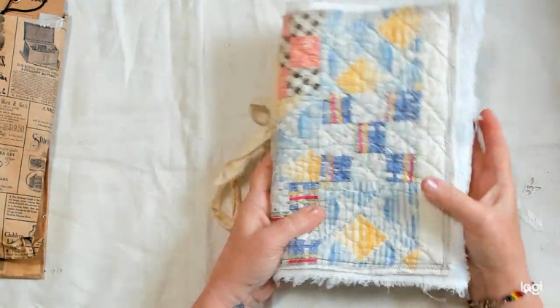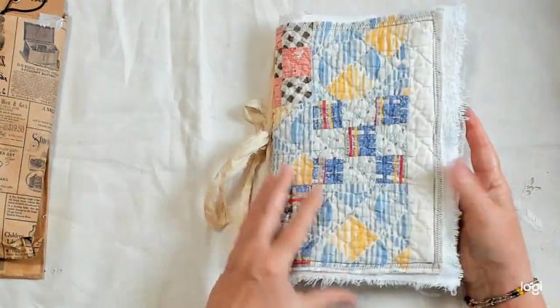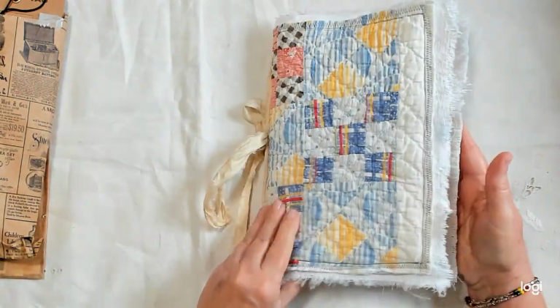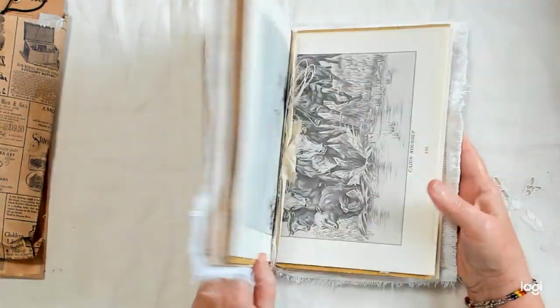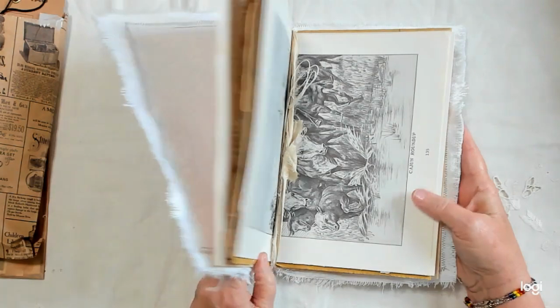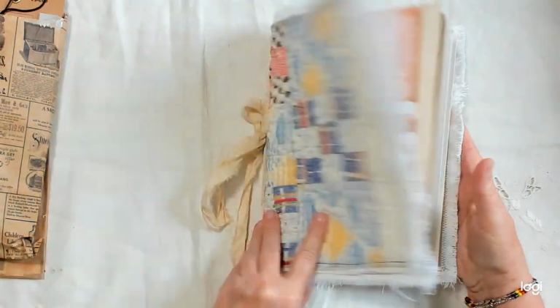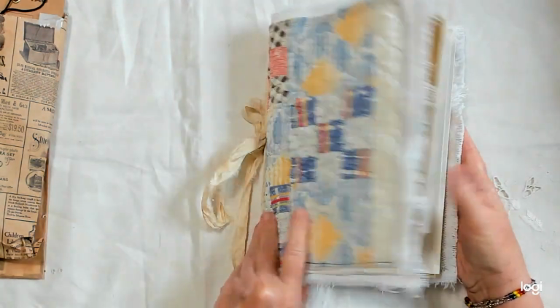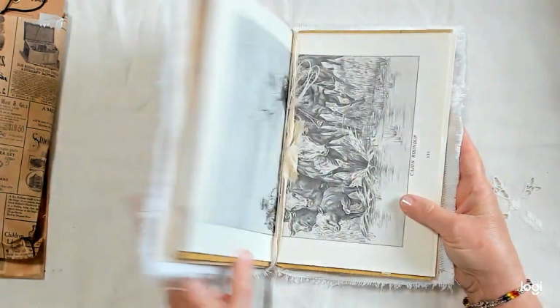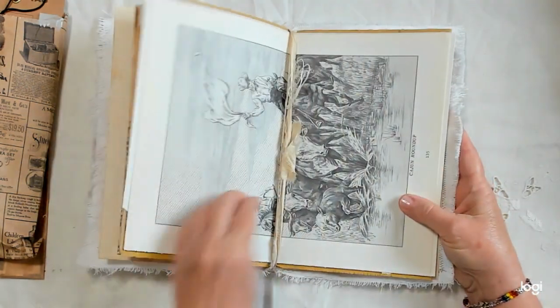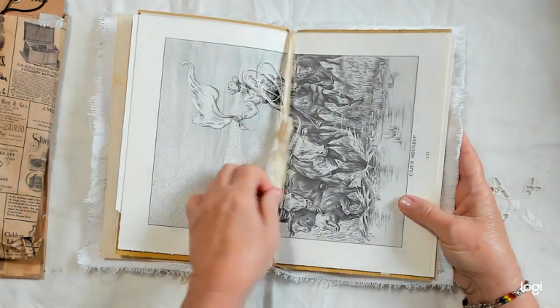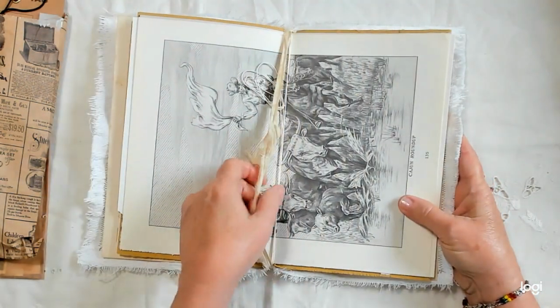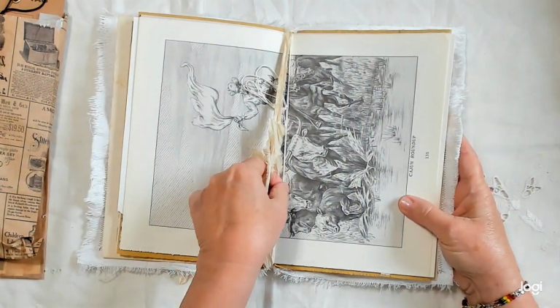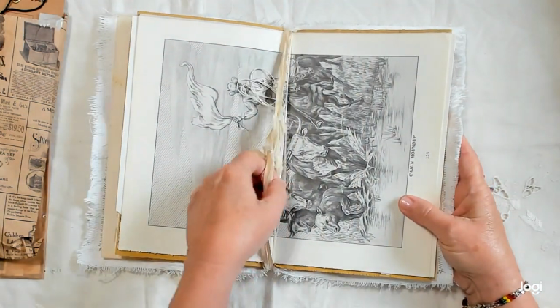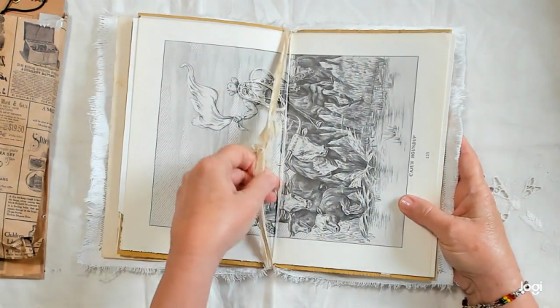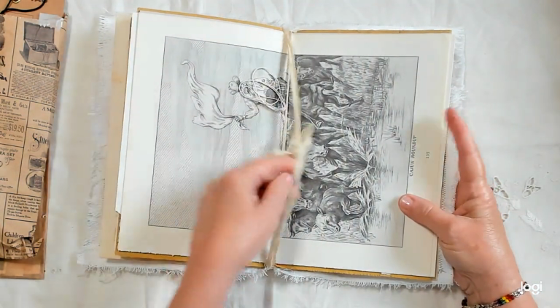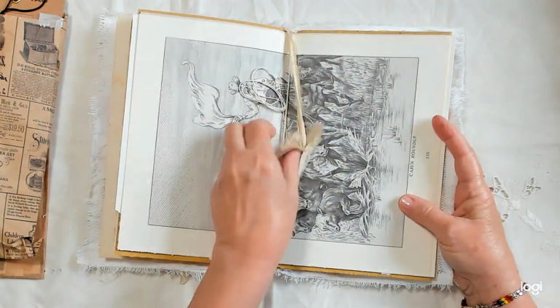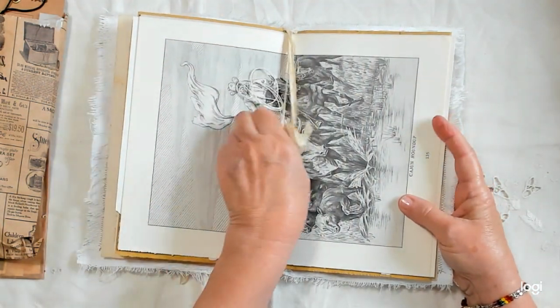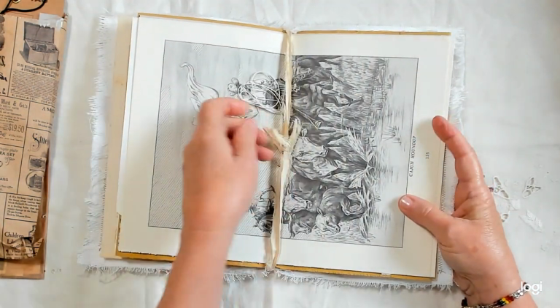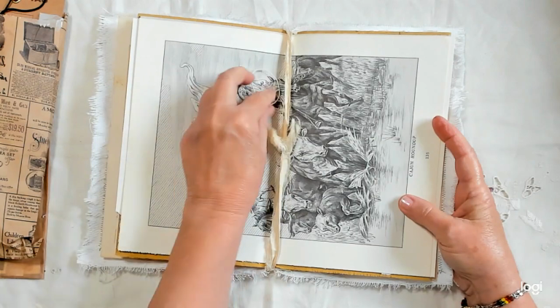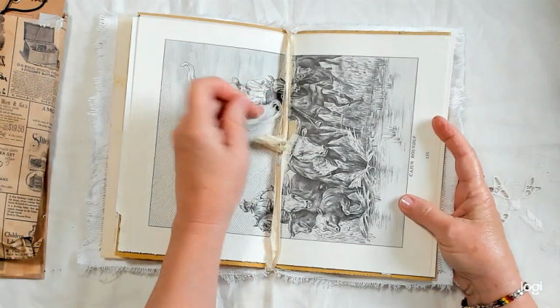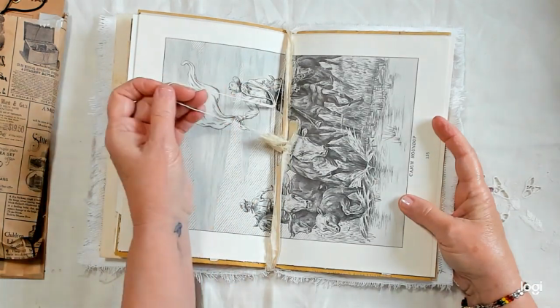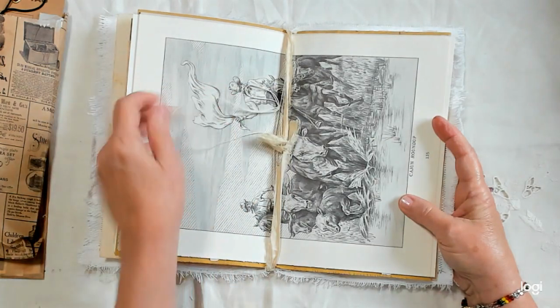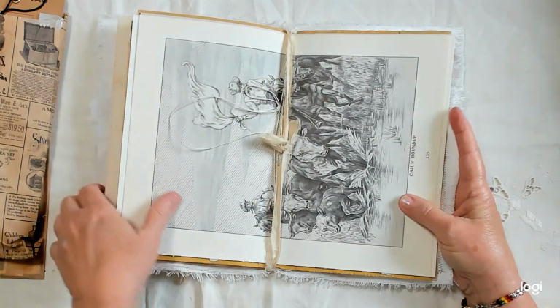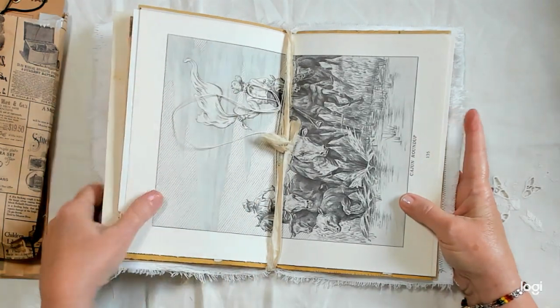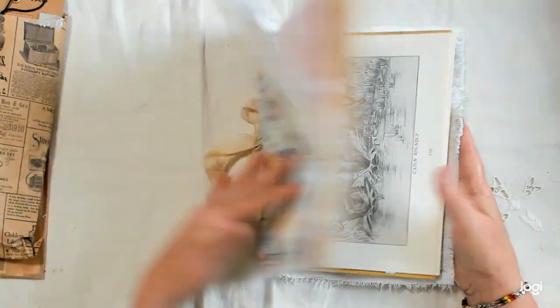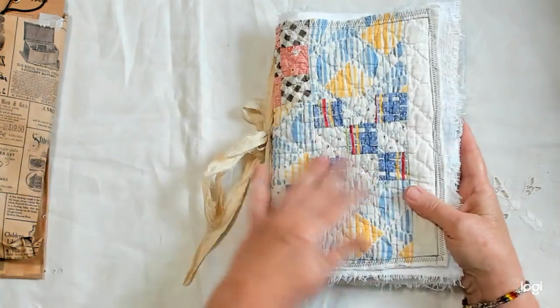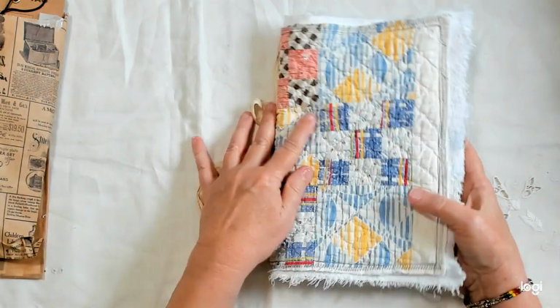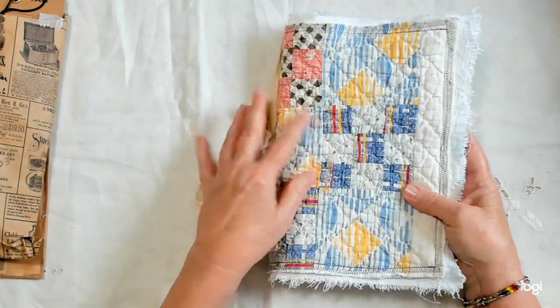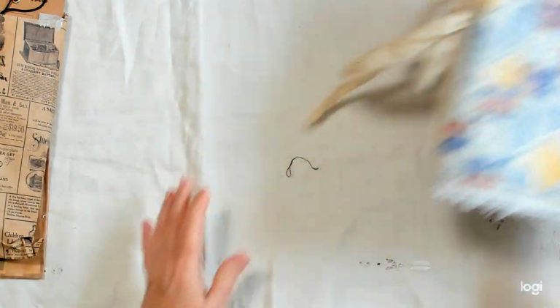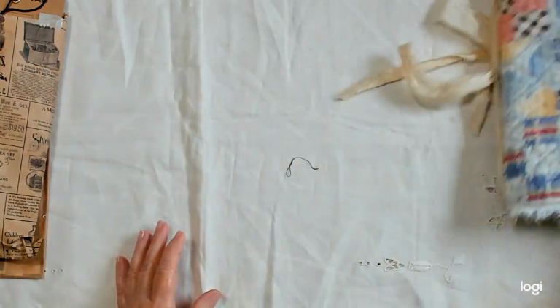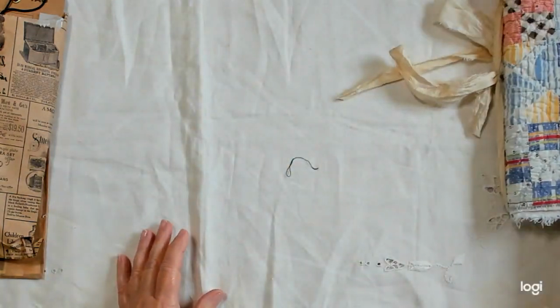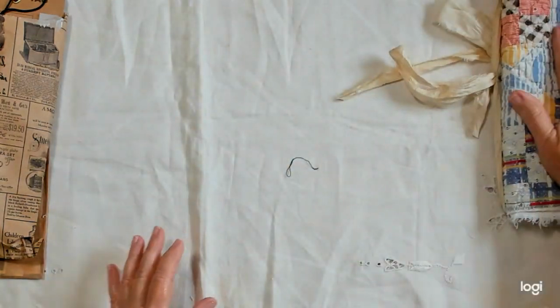You can sew the pages in. I also included the string to bind it with, should you want to use that.